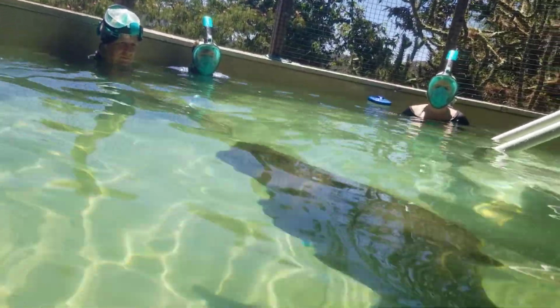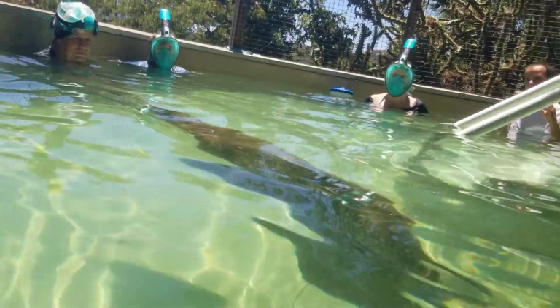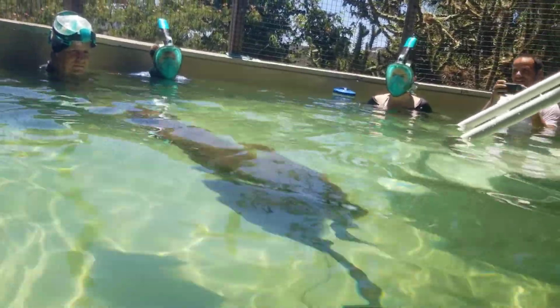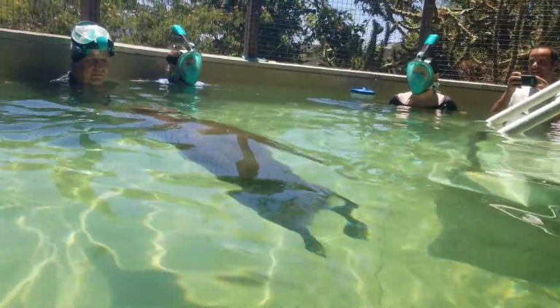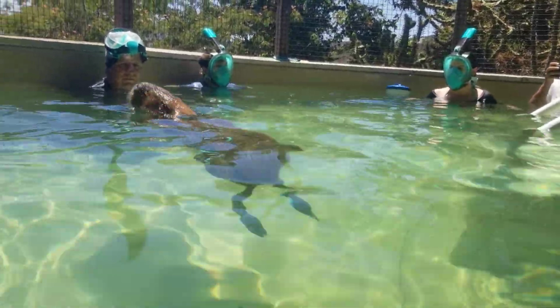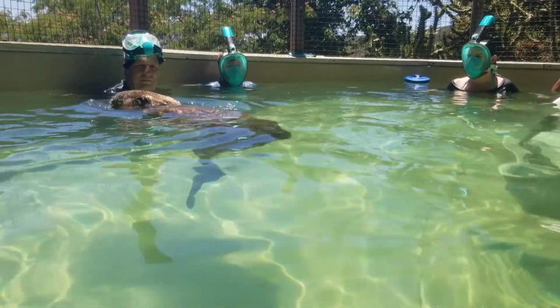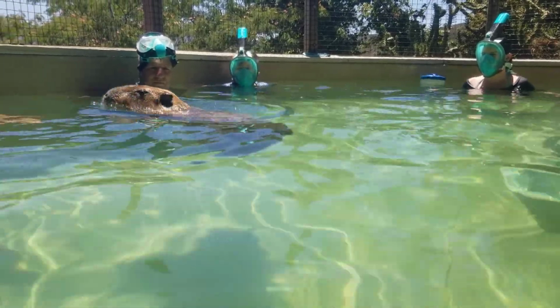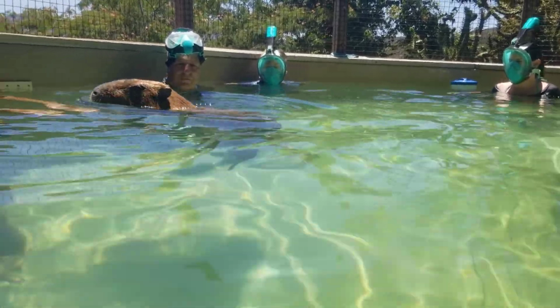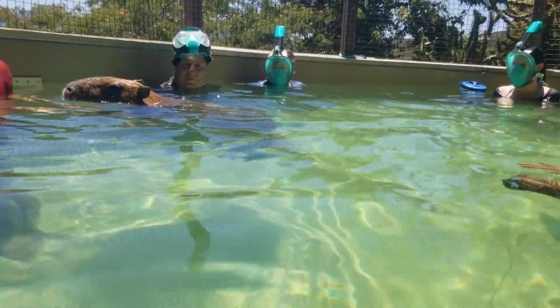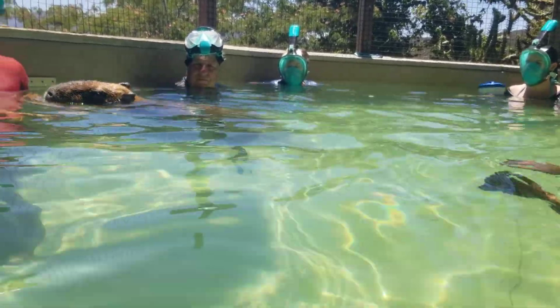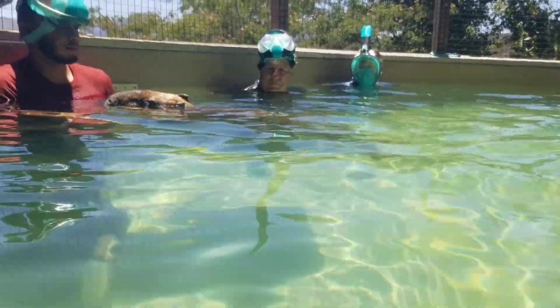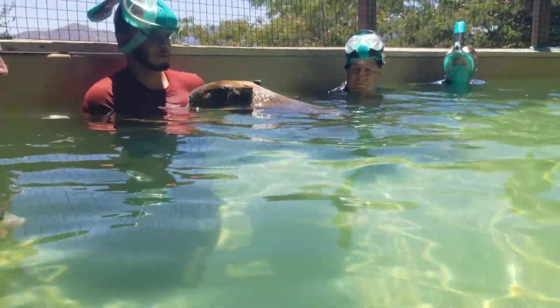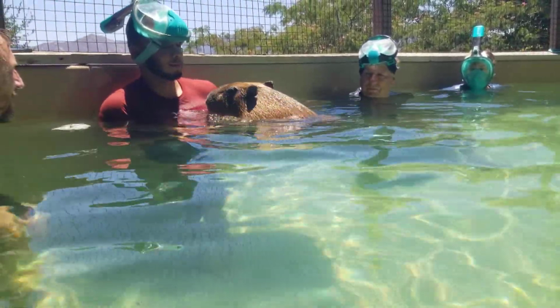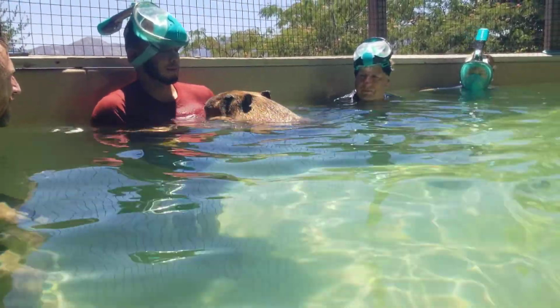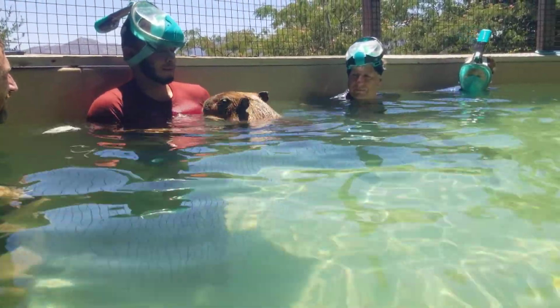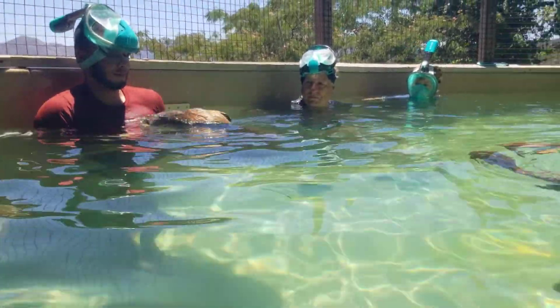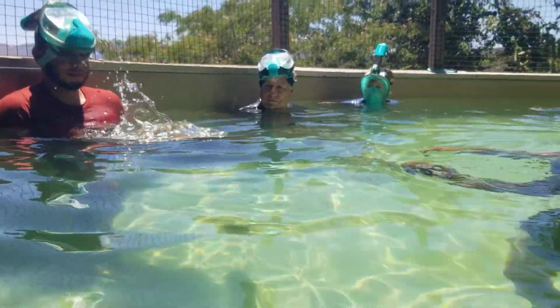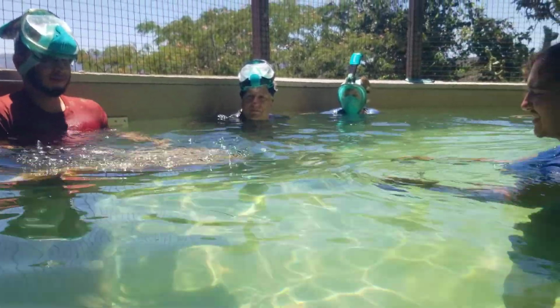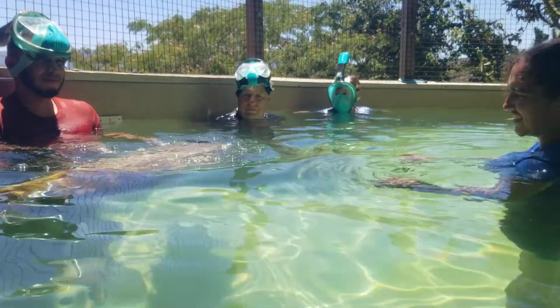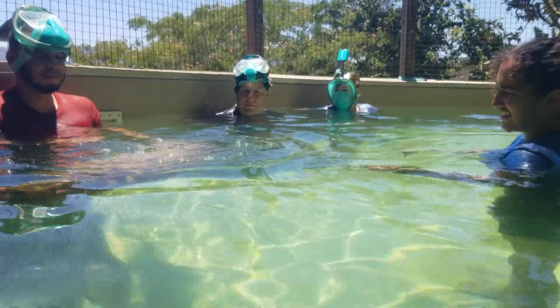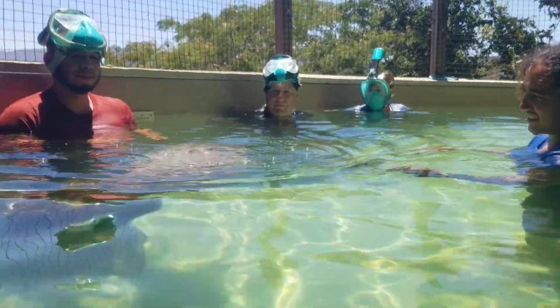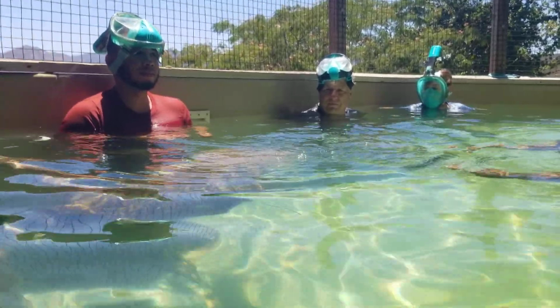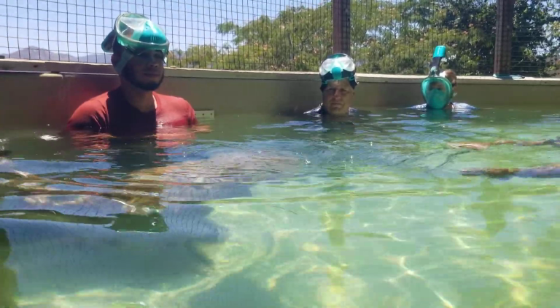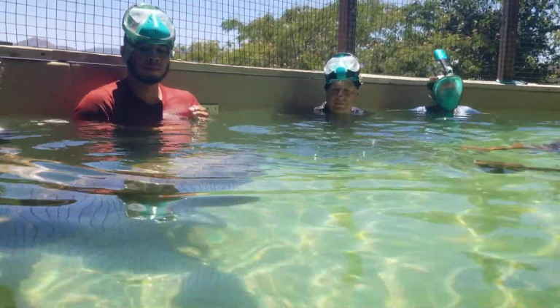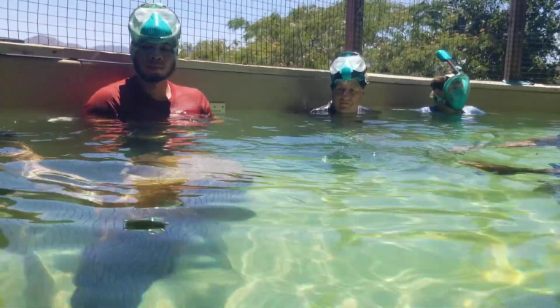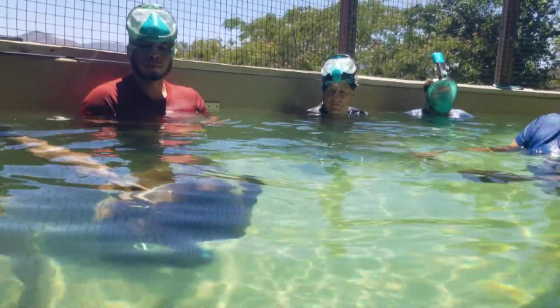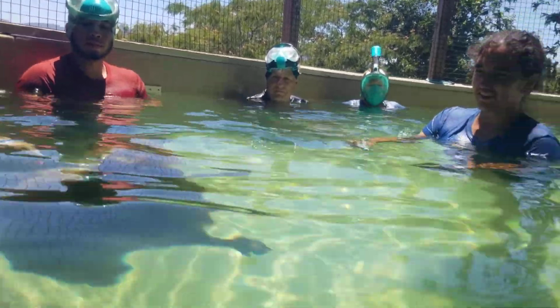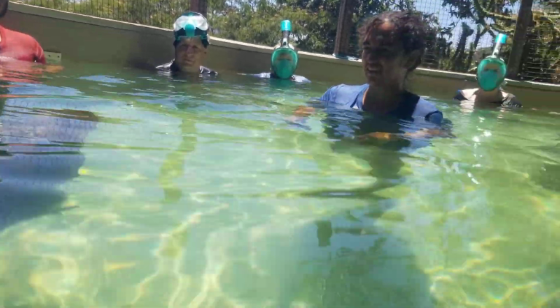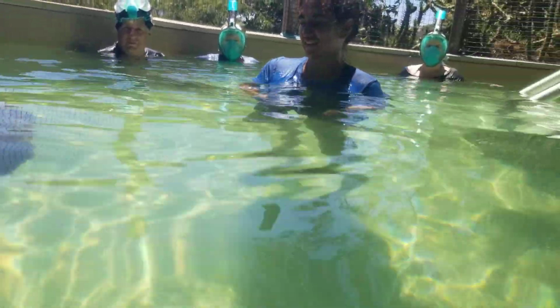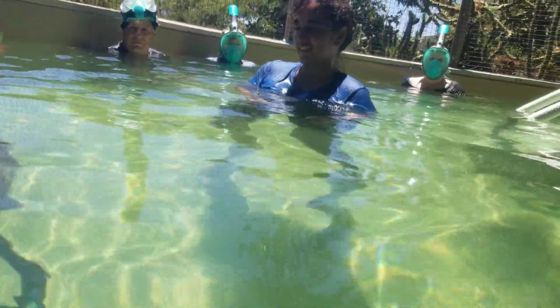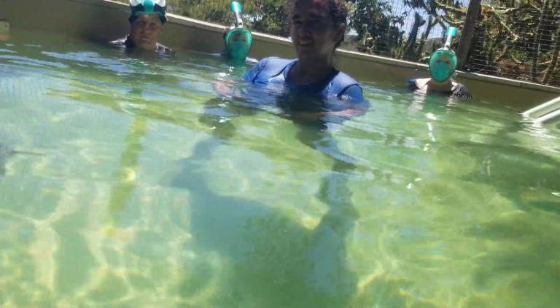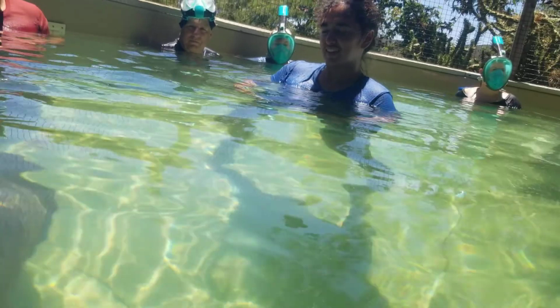He's like, 'They didn't come for the otters, they came for me.' All of our animals think they're the star of the show. I think he's a Lakers fan — he's been chewing up the Warriors shirt.